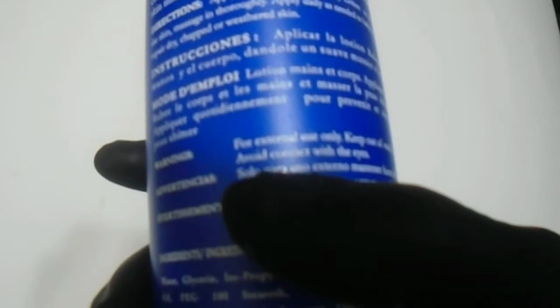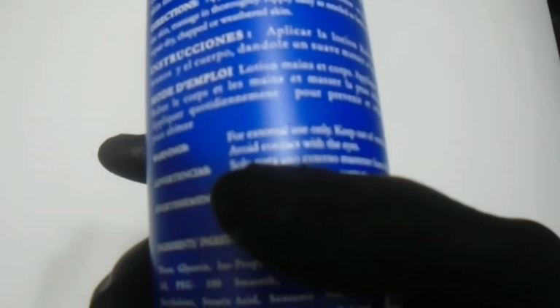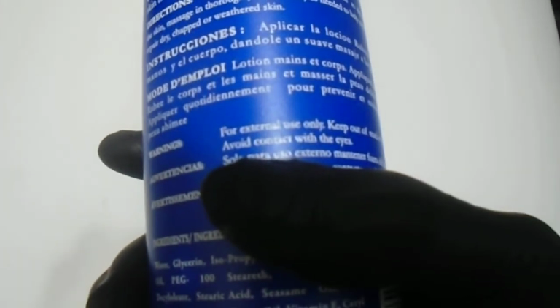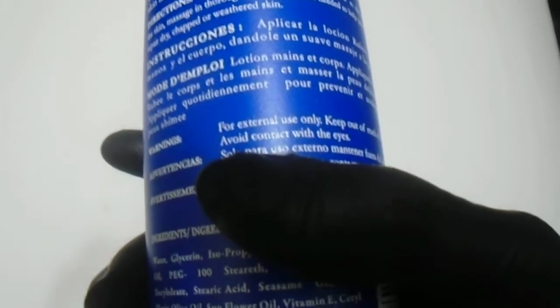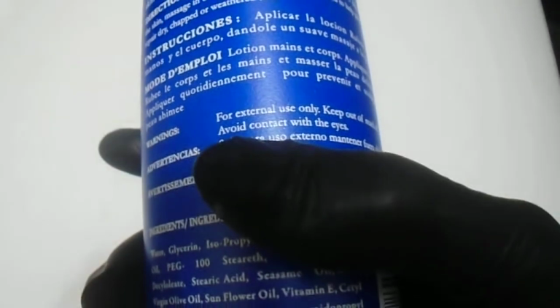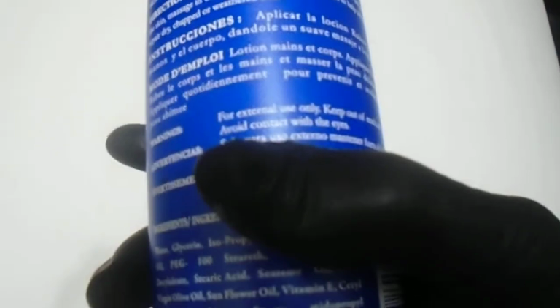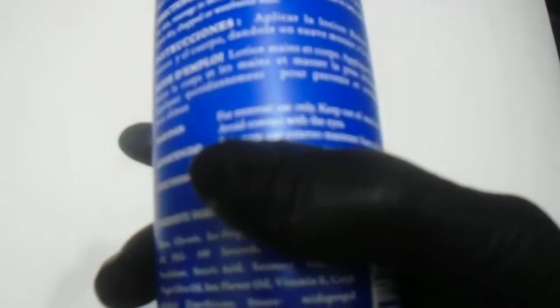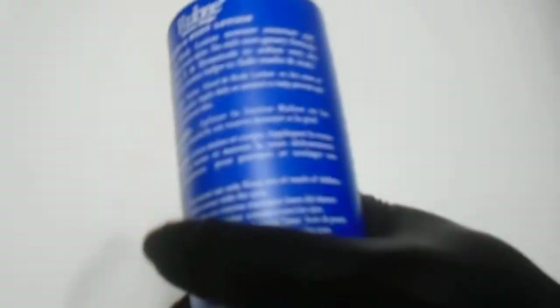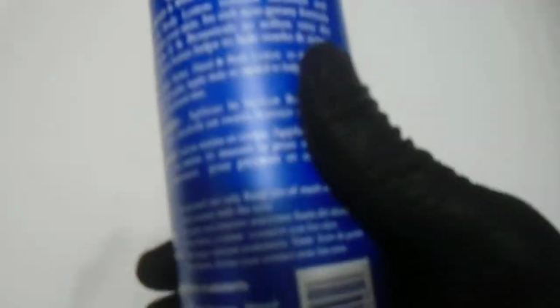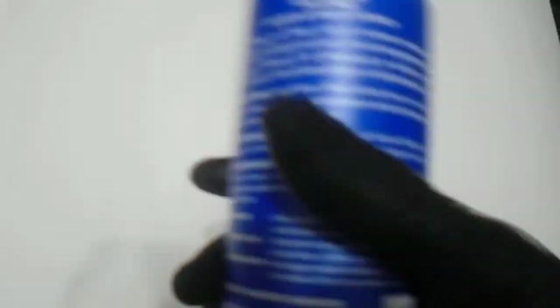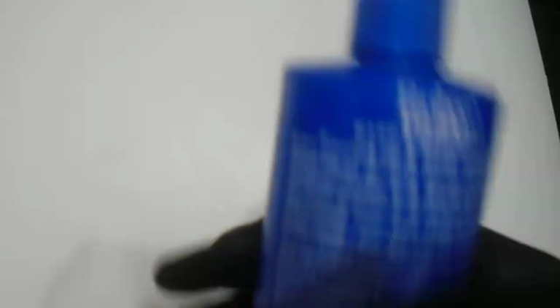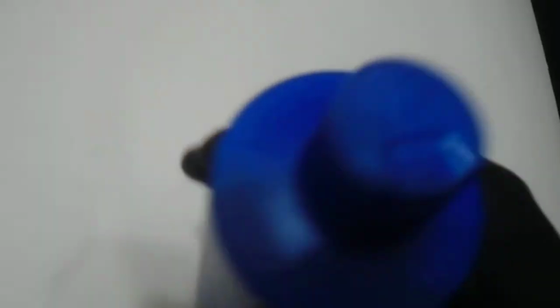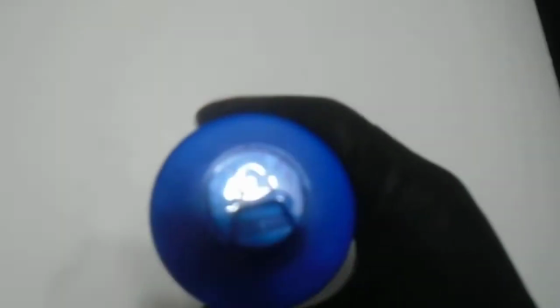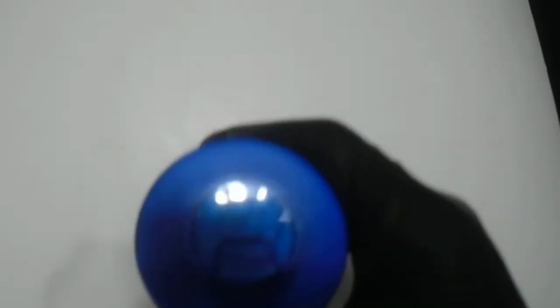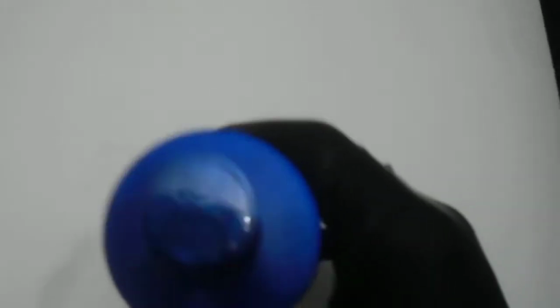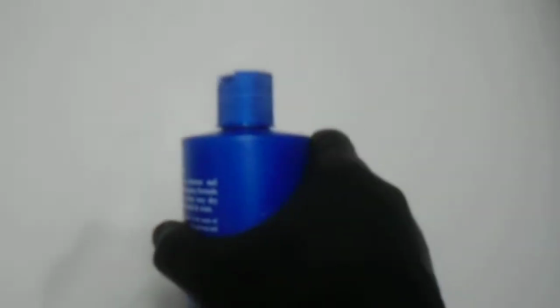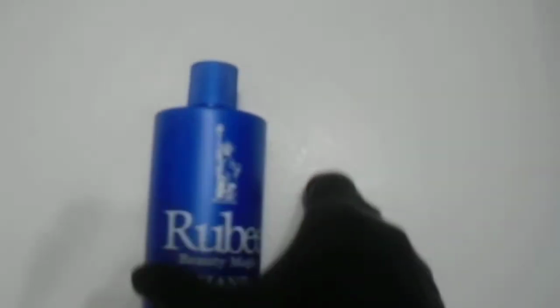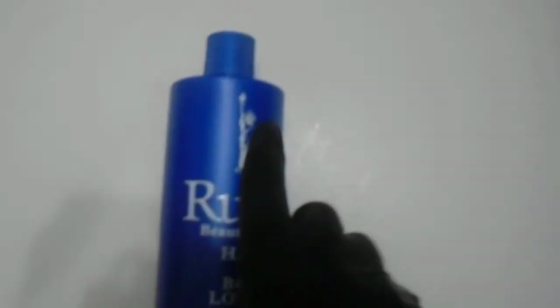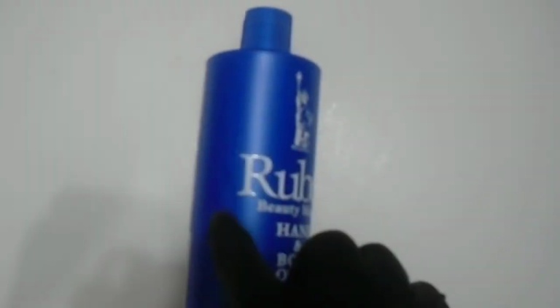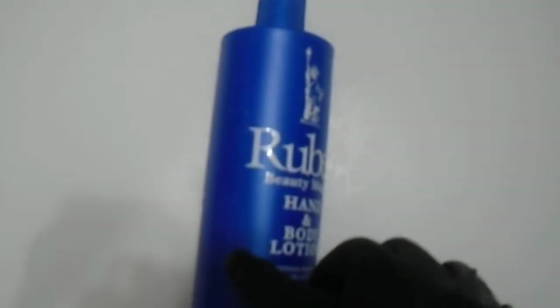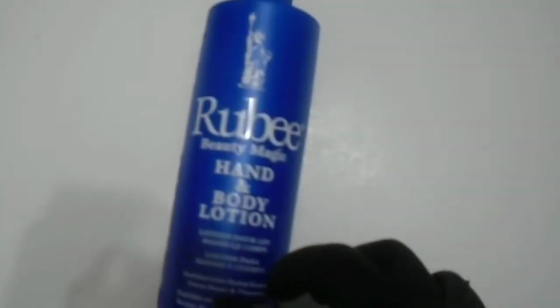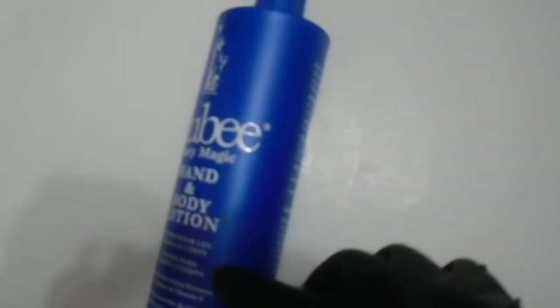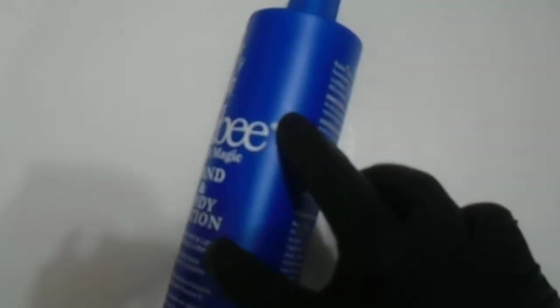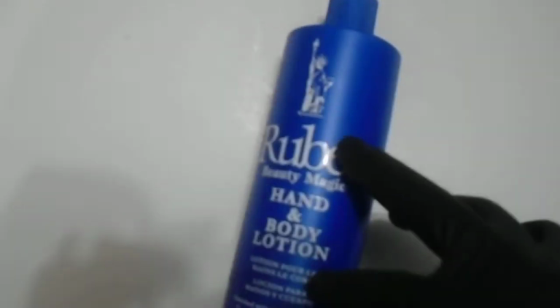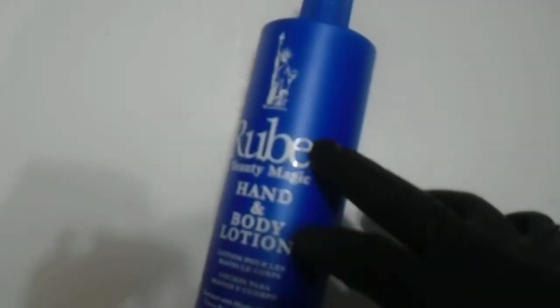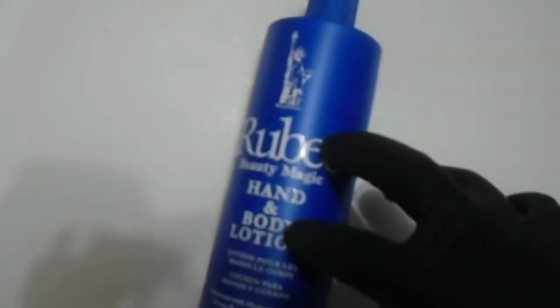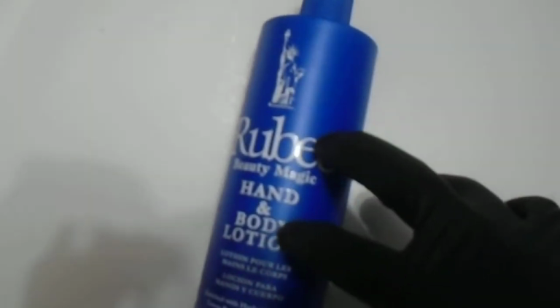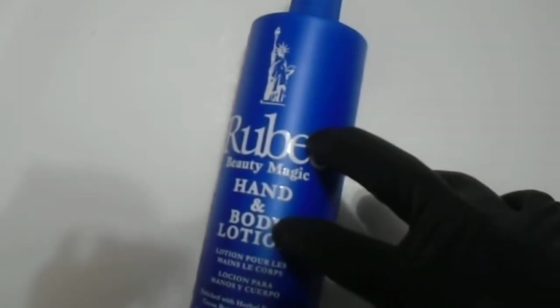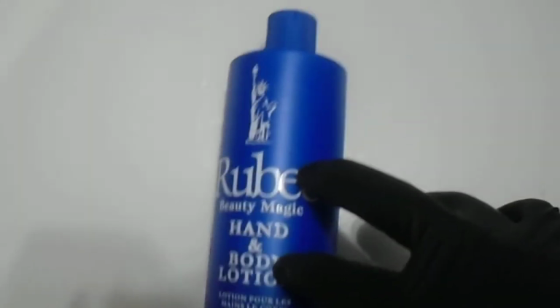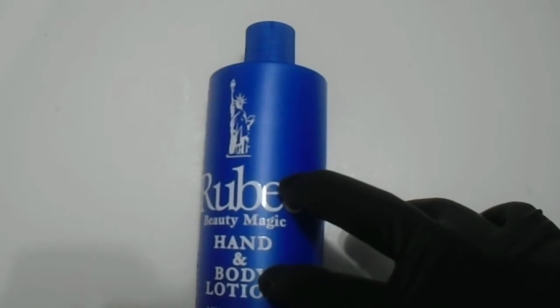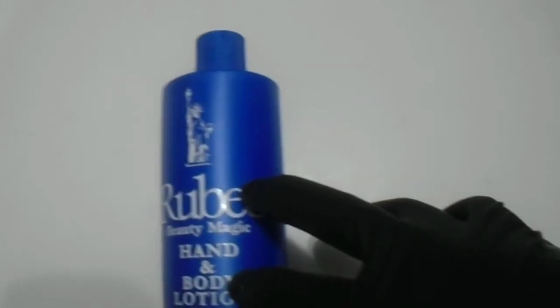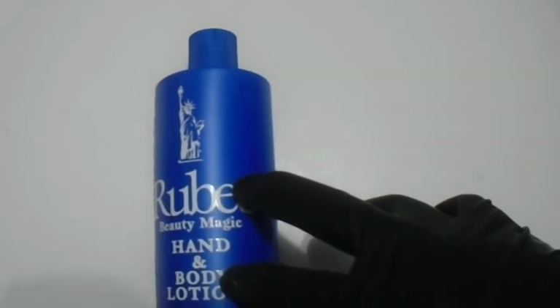Great quality products from out of England, but also made in the USA. So we do have them available, great quality product, no question. As you can see here, enriched with herbal extracts, cocoa butter, and vitamin E.